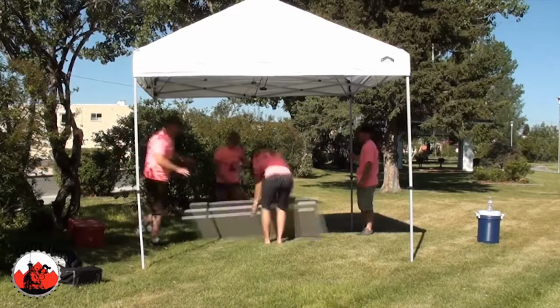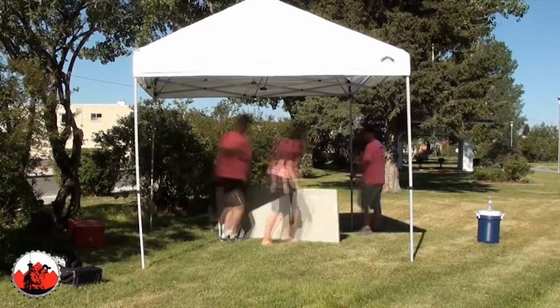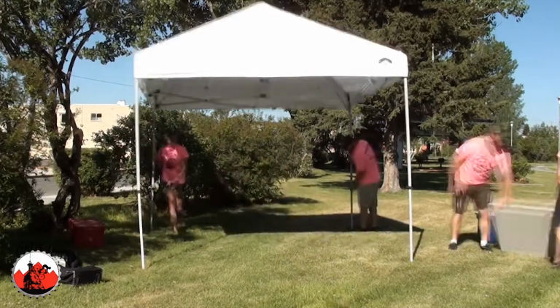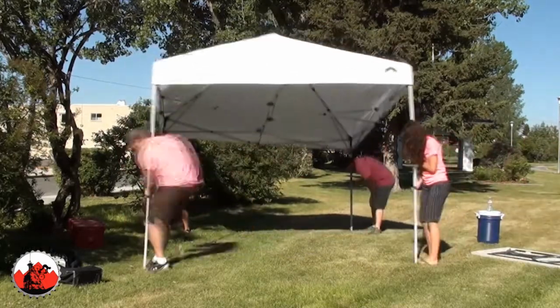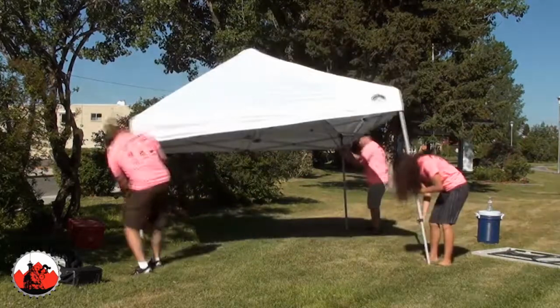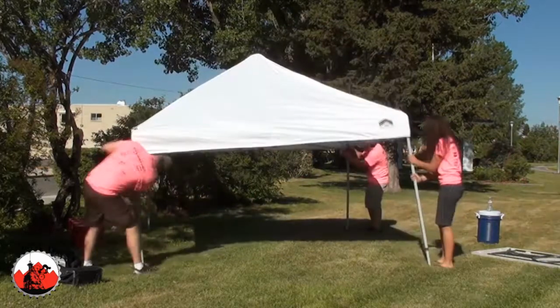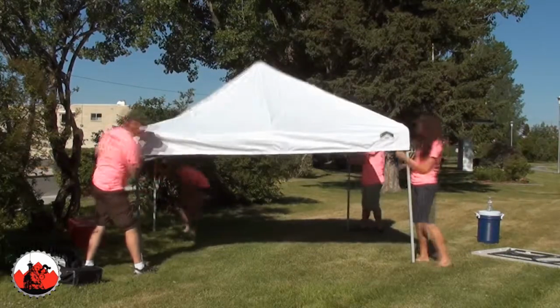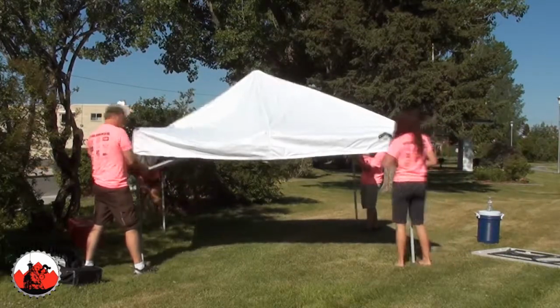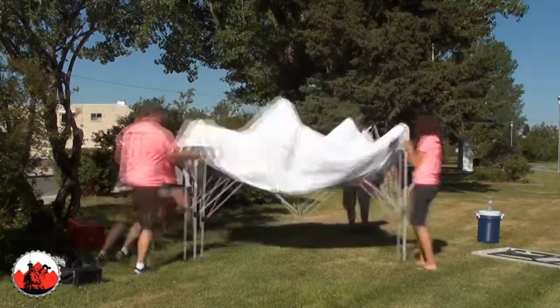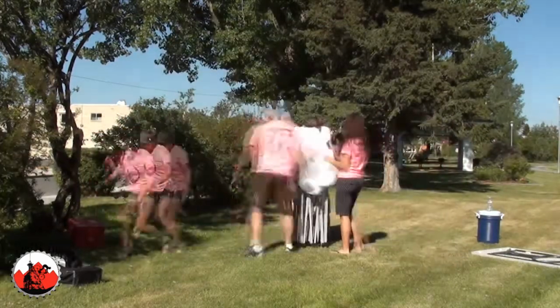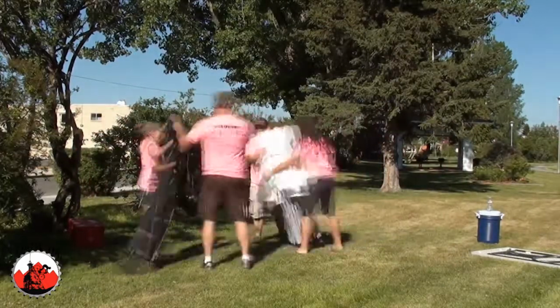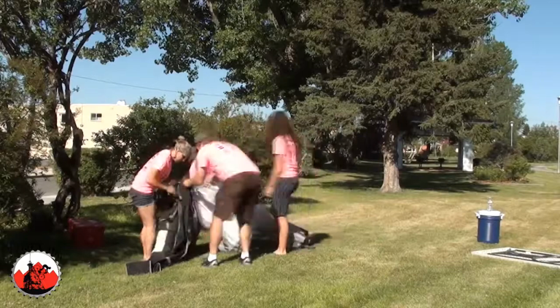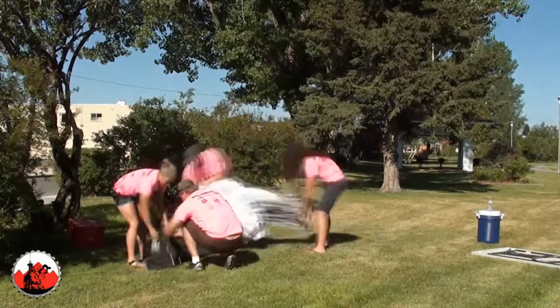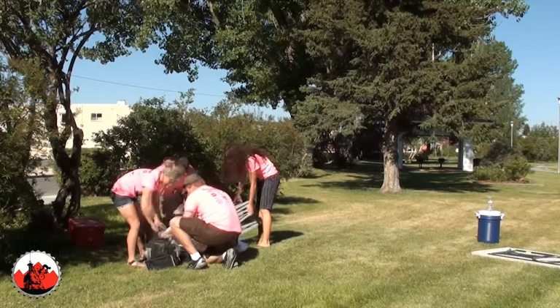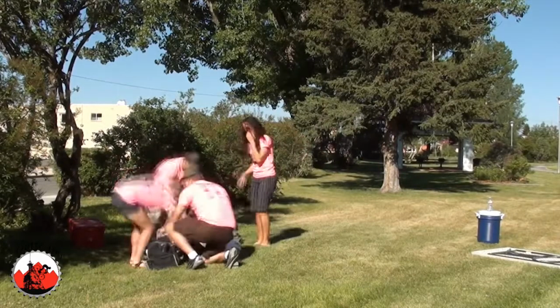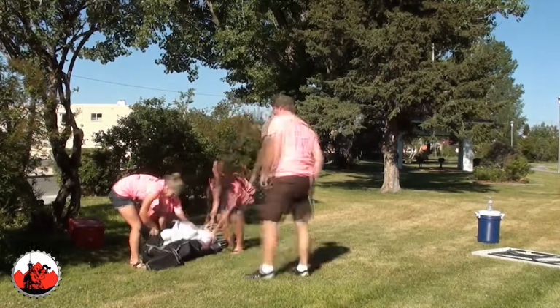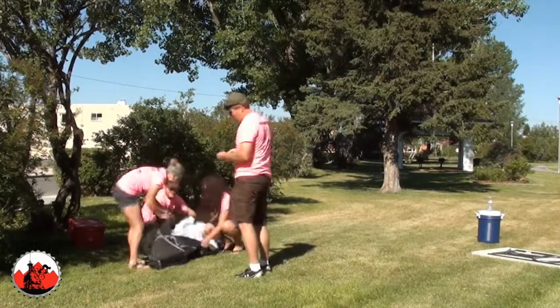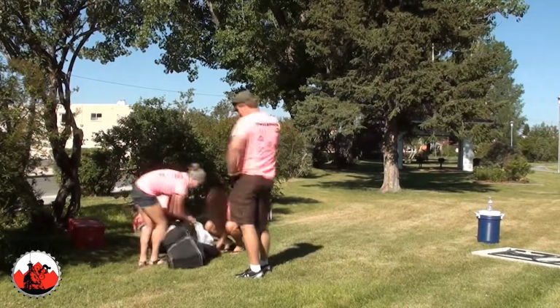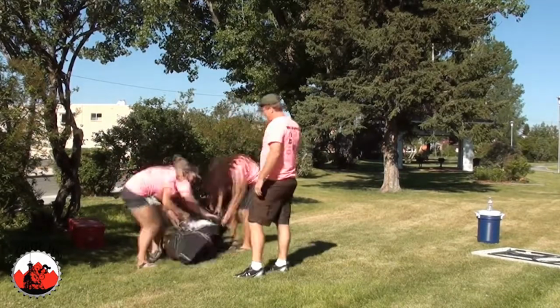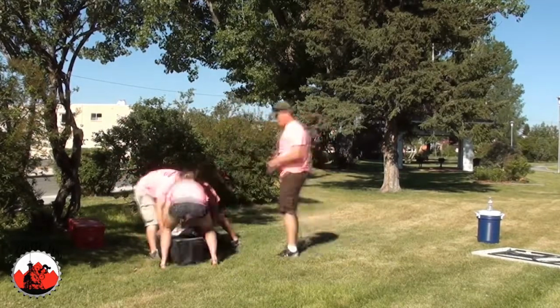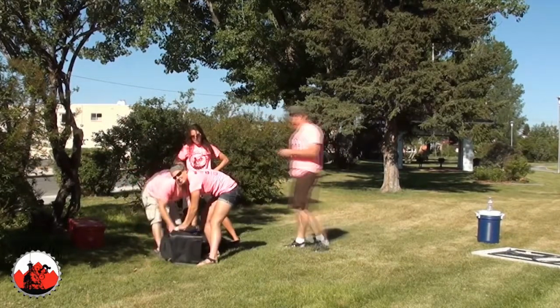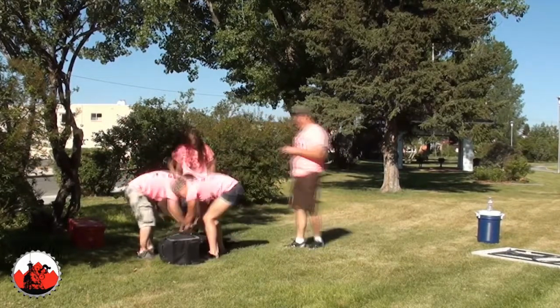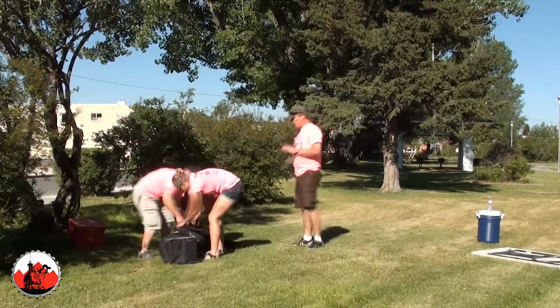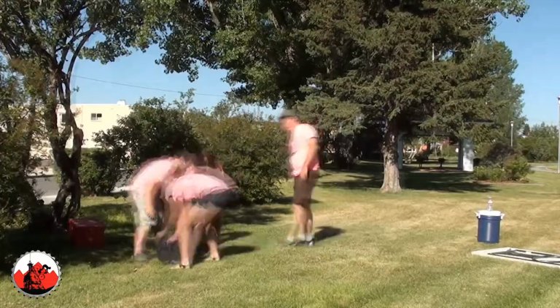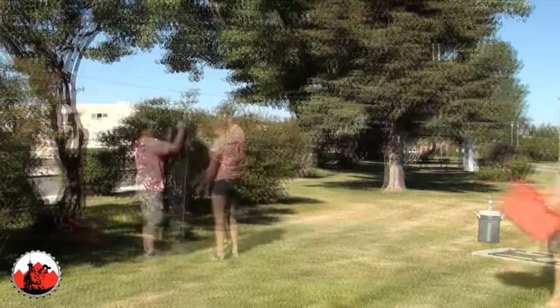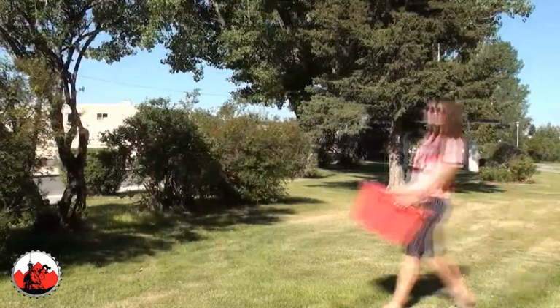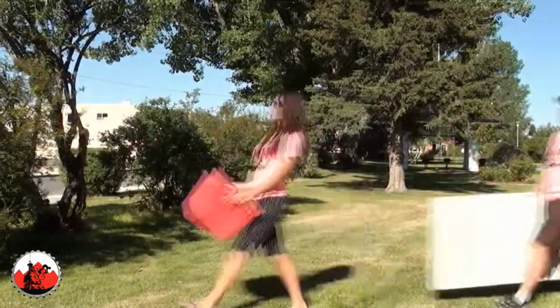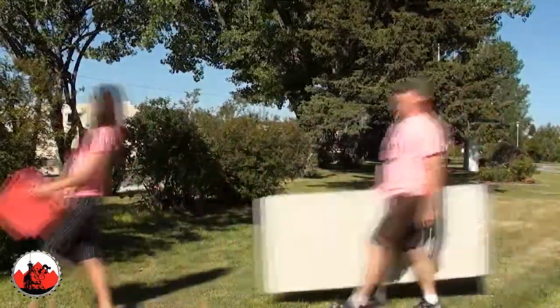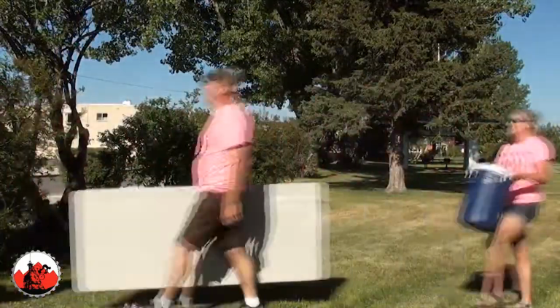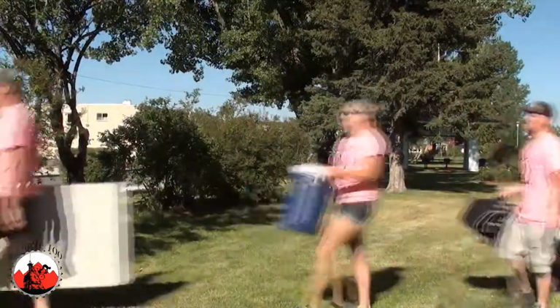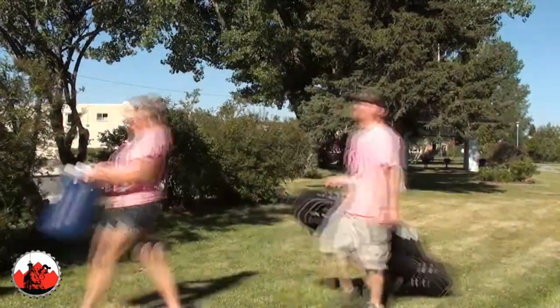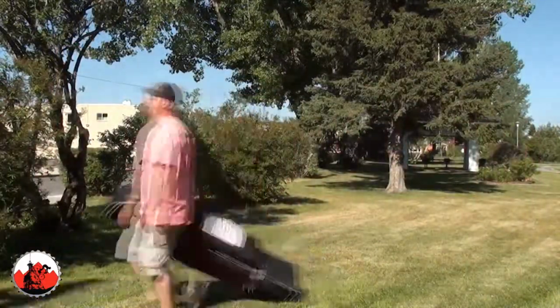After being released from the course, clean up all trash and return items to the start-finish. We thank you for your contribution to the Butte 100. Without the Neon Army it wouldn't be the greatest mountain bike race in the country.